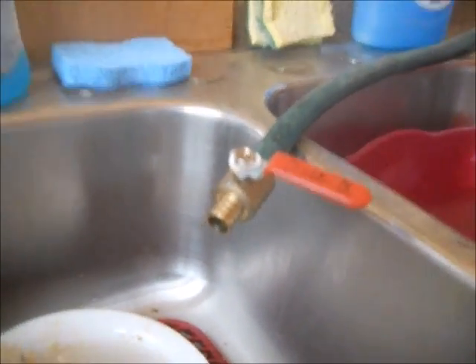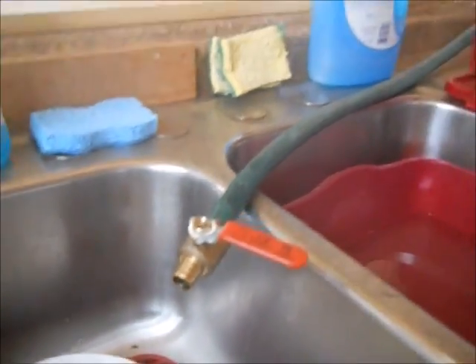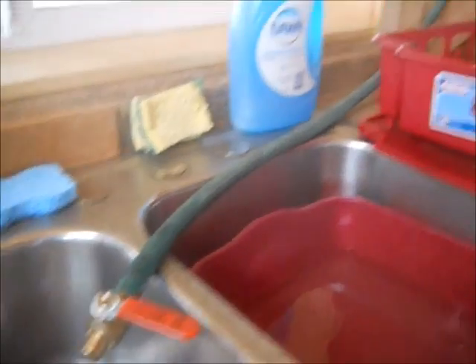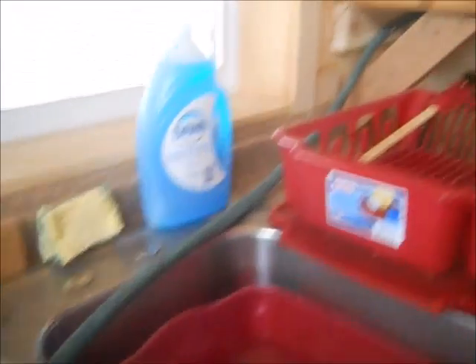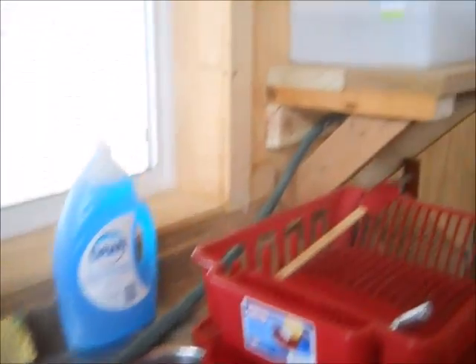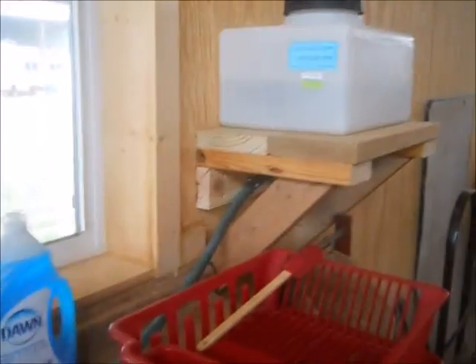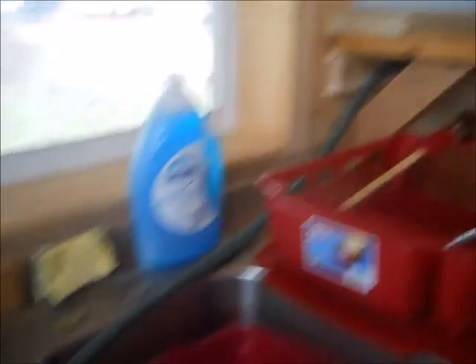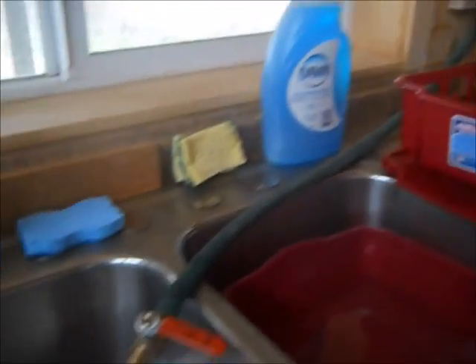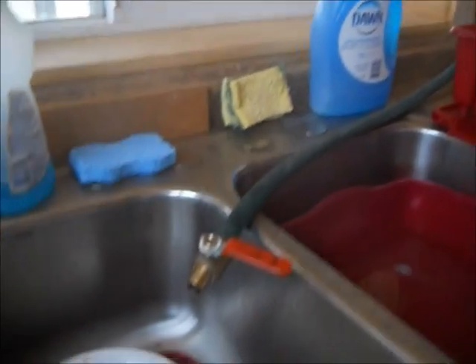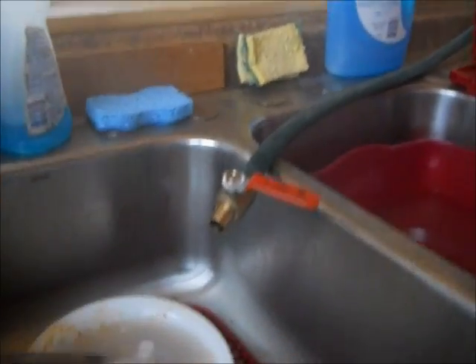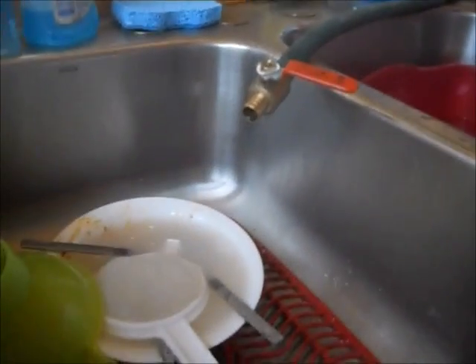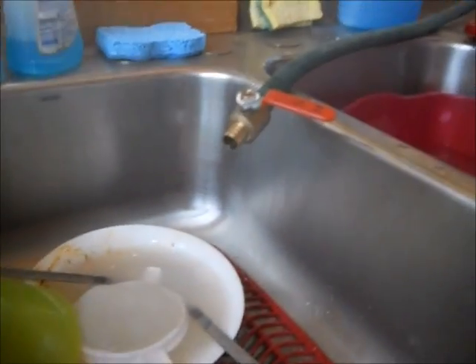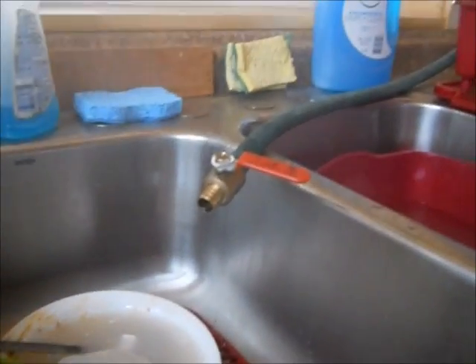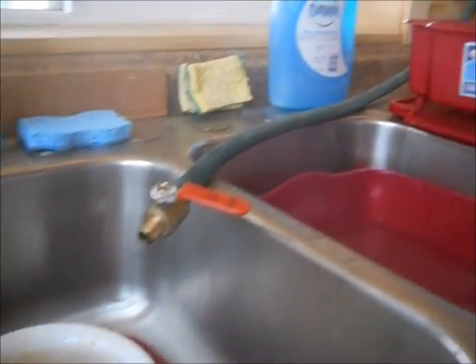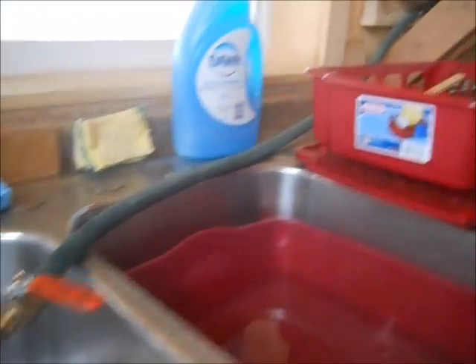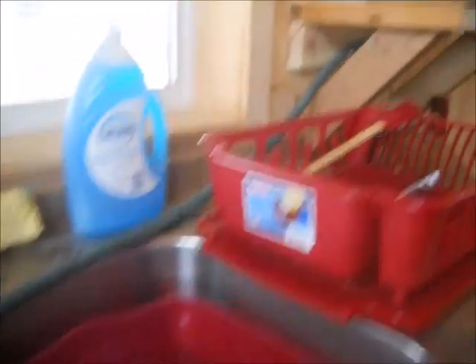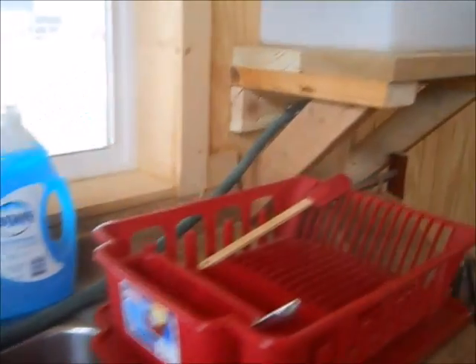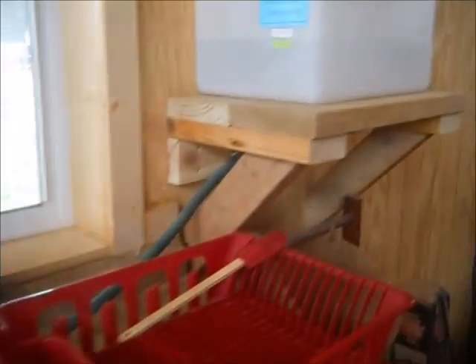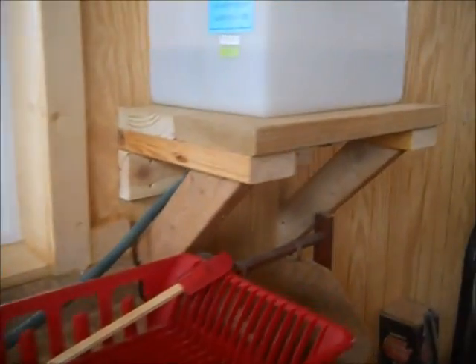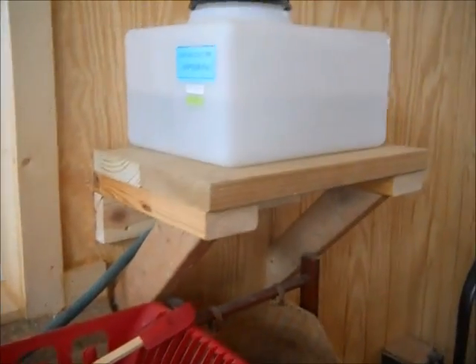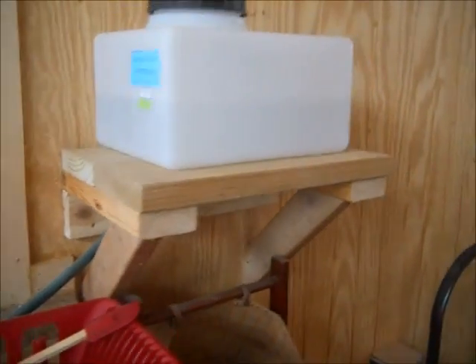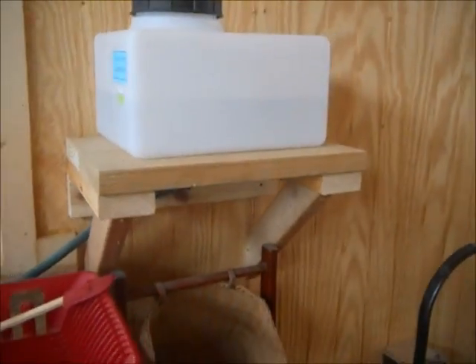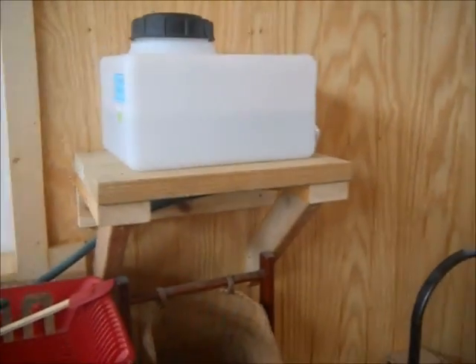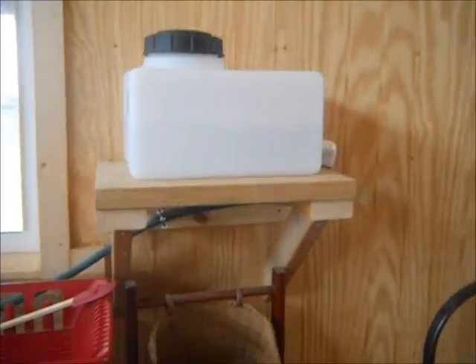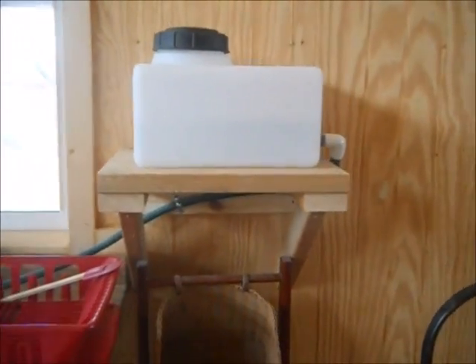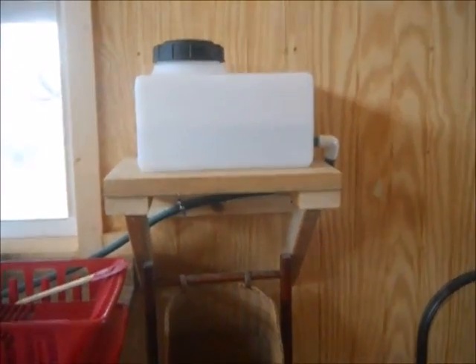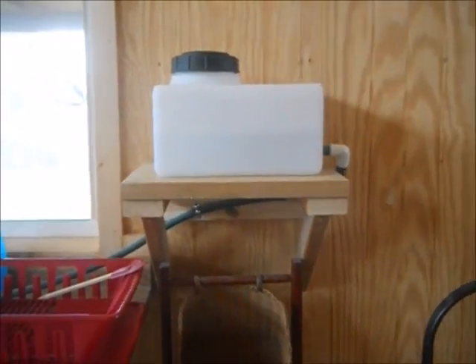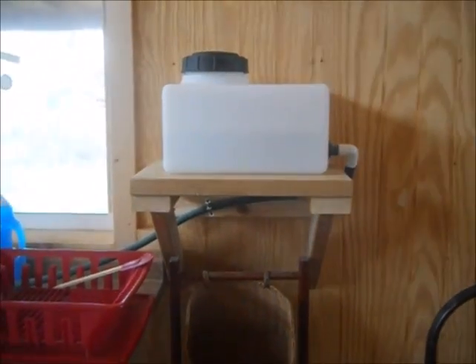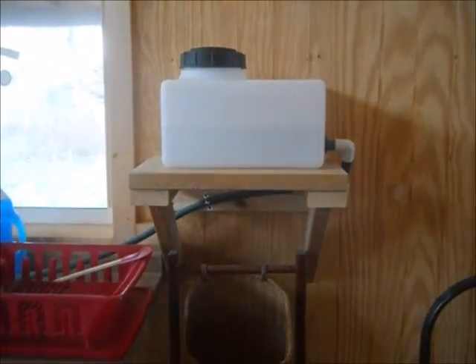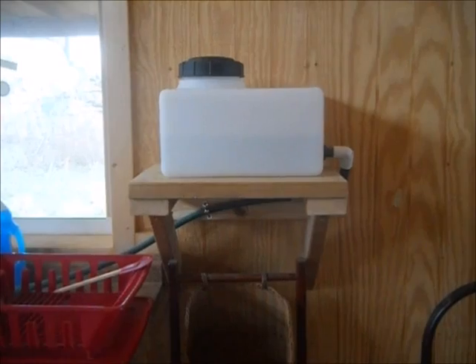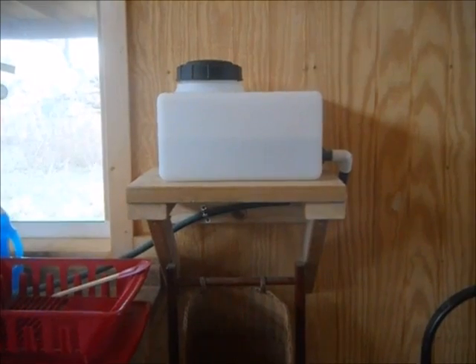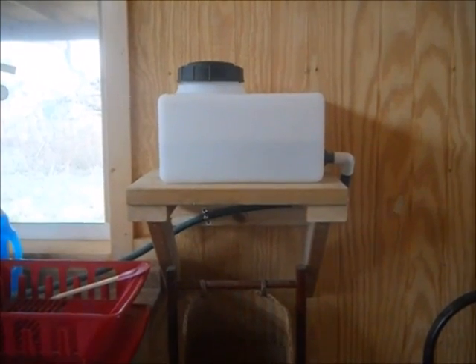Replacing the valve helps a lot. So we have water flowing into the sink, which was the original plan with an indoor elevated tank — there it is.